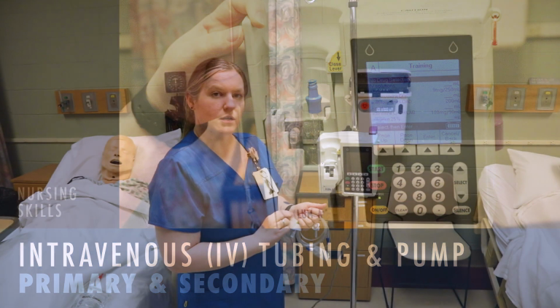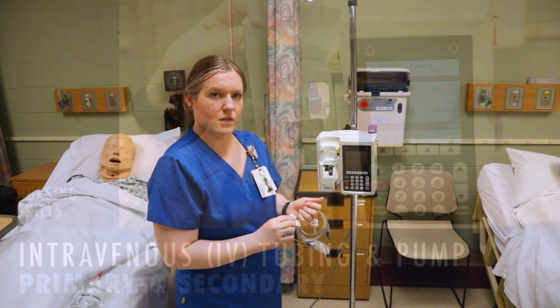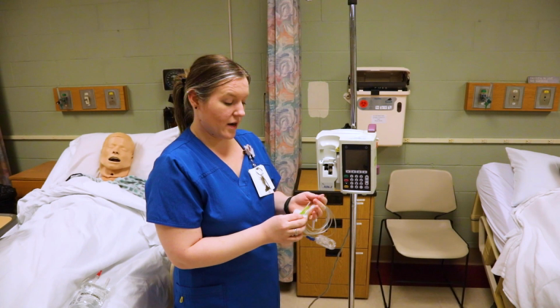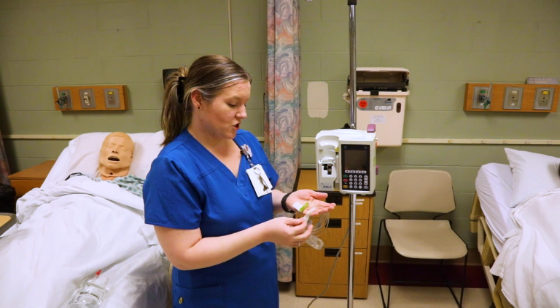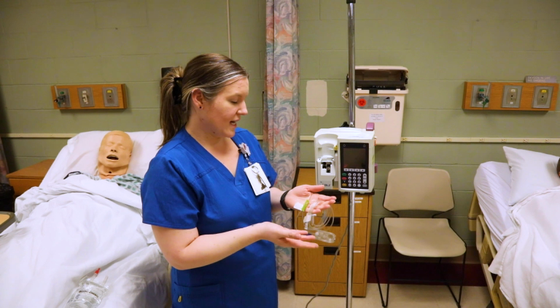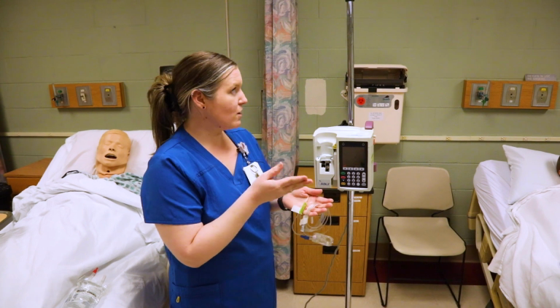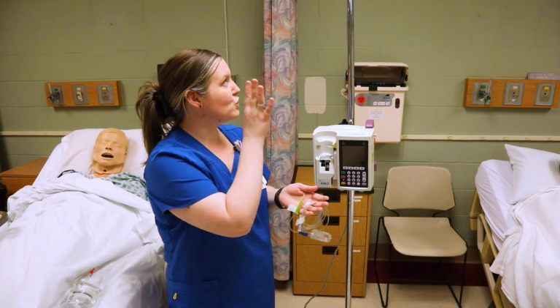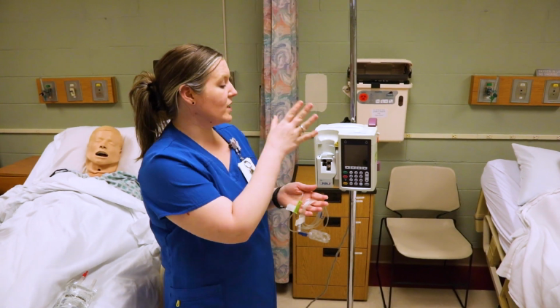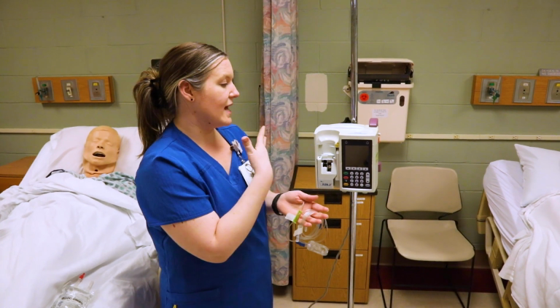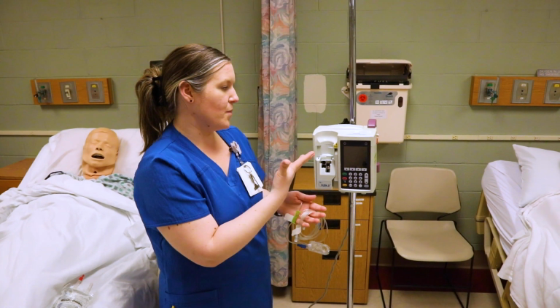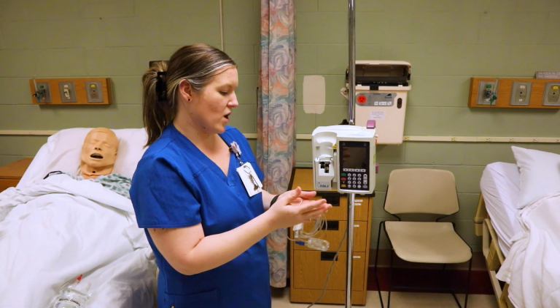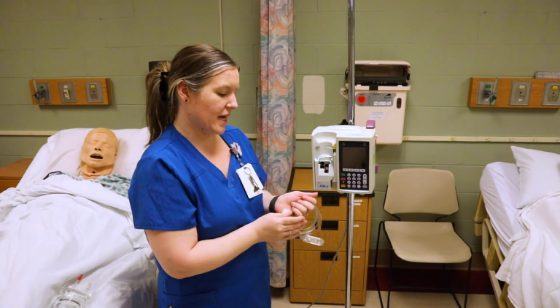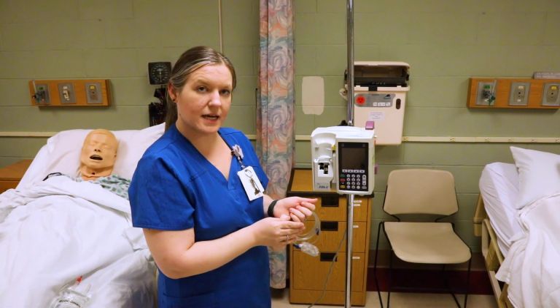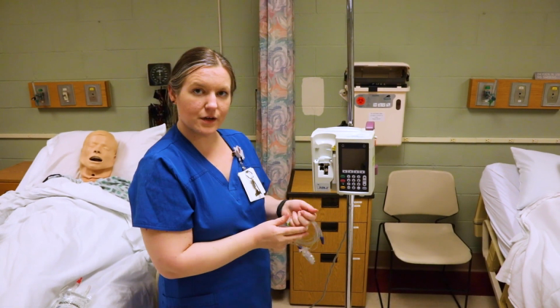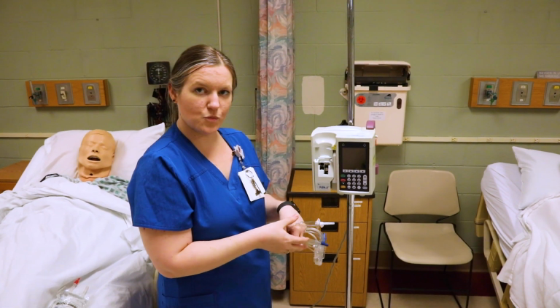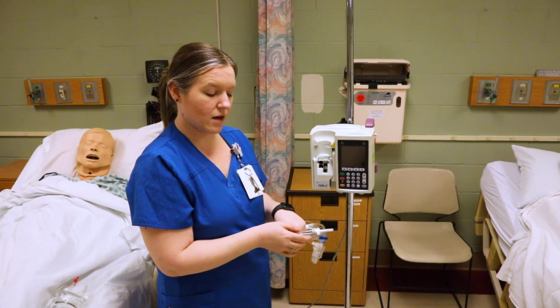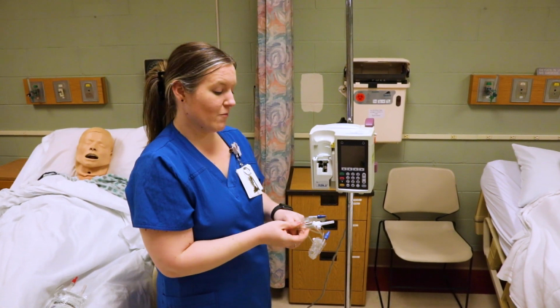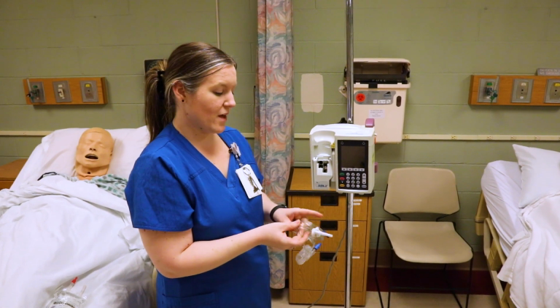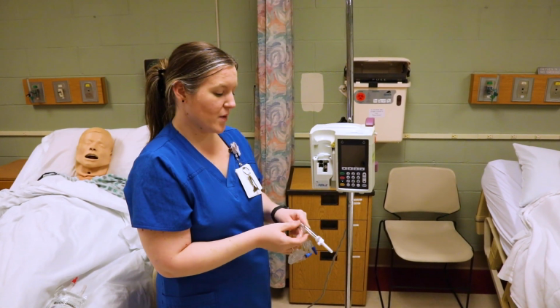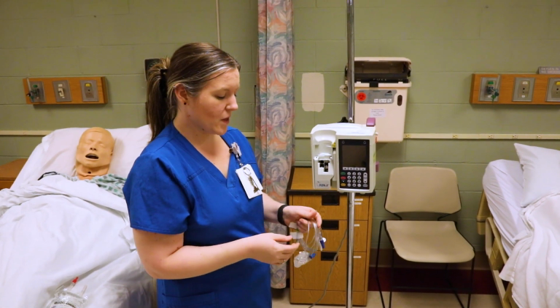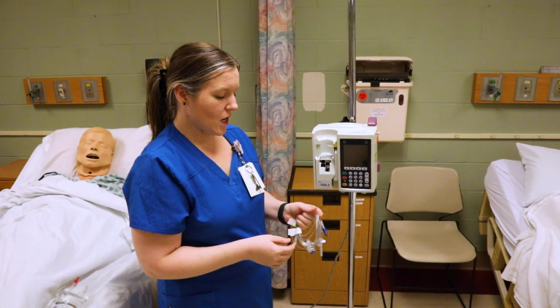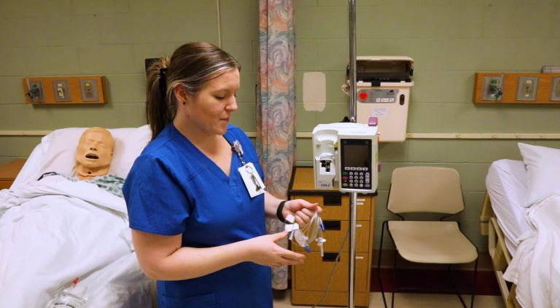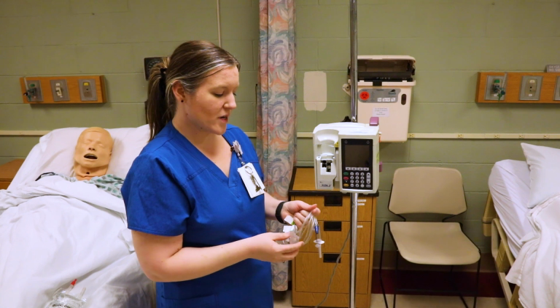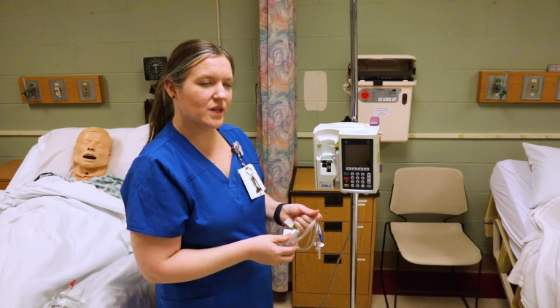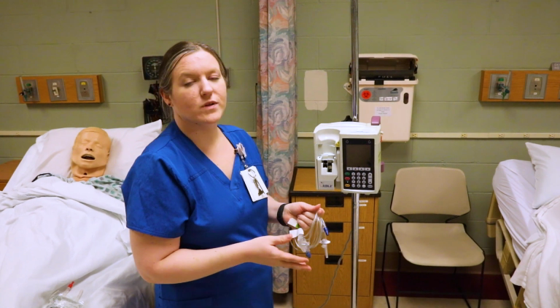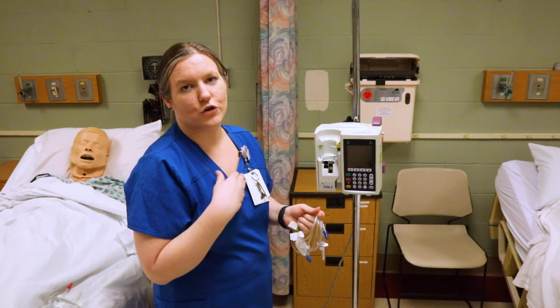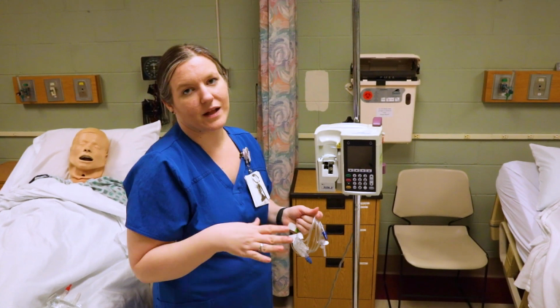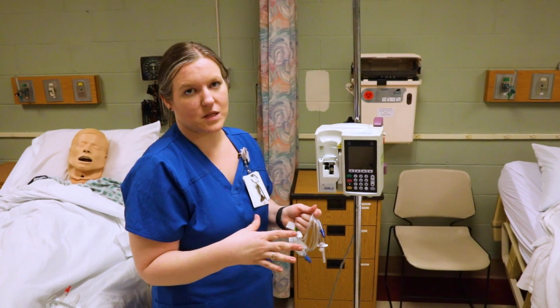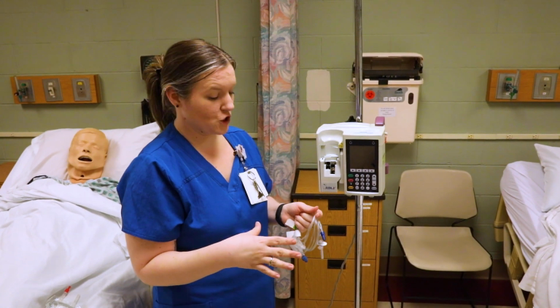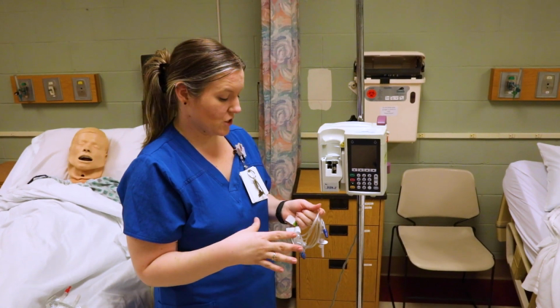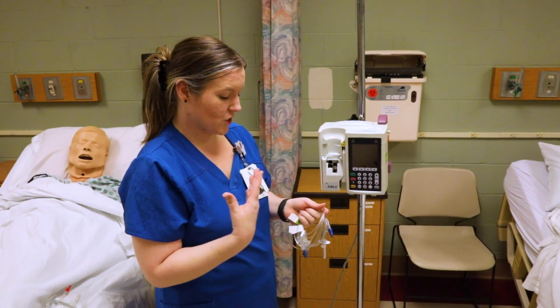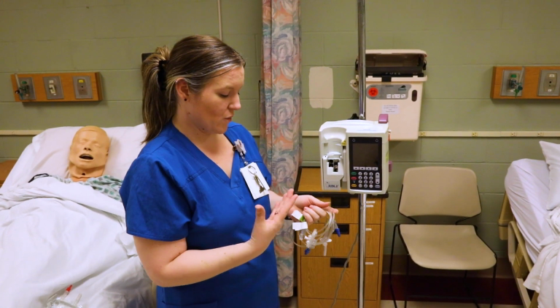I'm going to show you how to set up a primary and a secondary tubing for an IV pump. The primary tubing is the one that's going to go directly to the patient, so let's start with that.